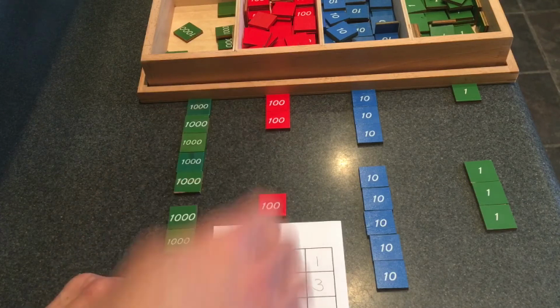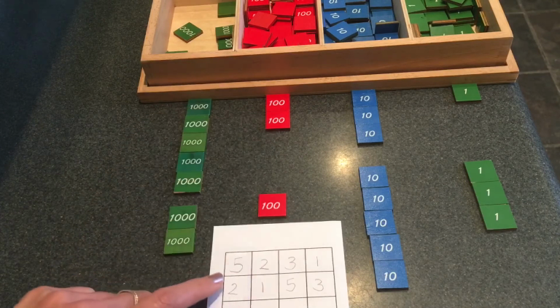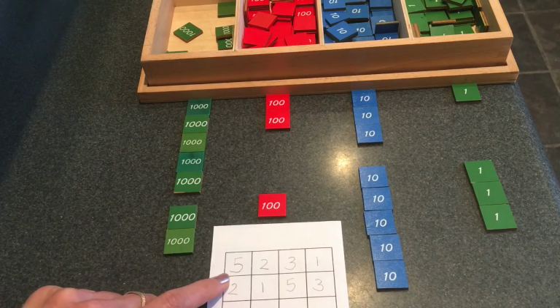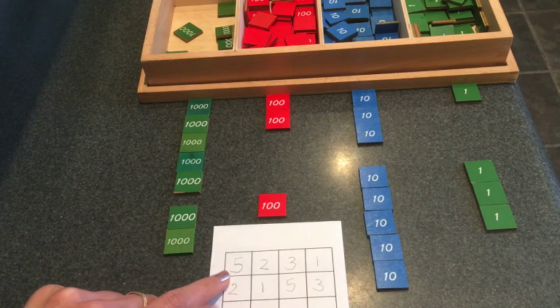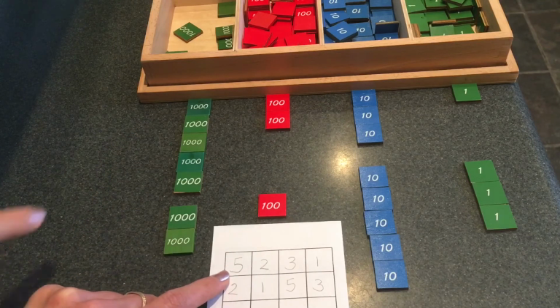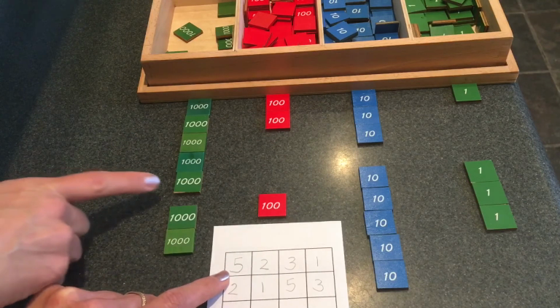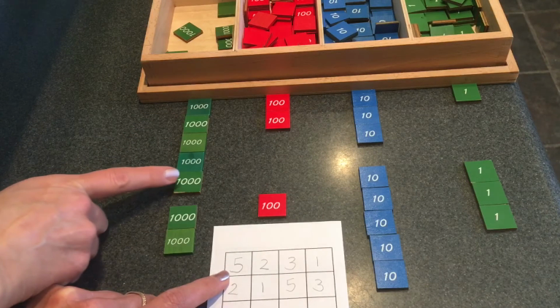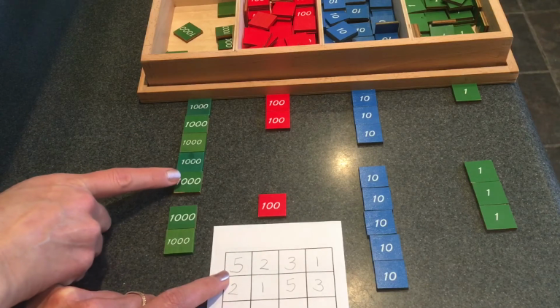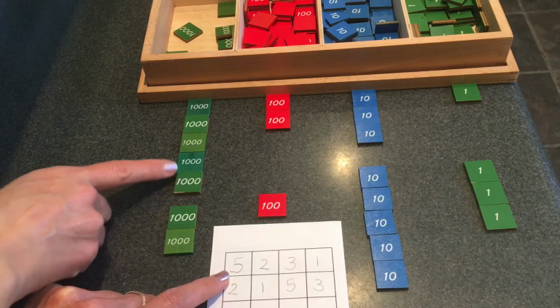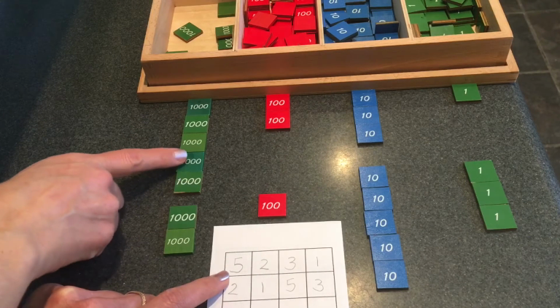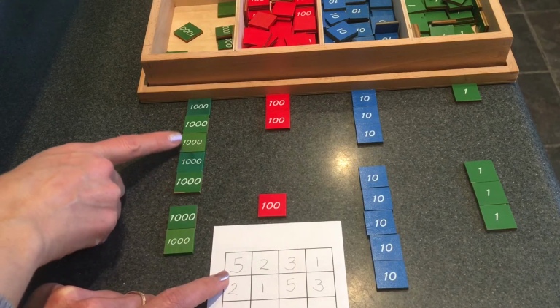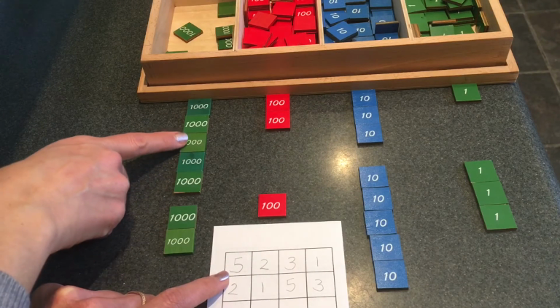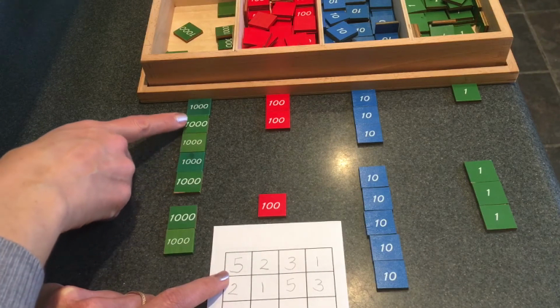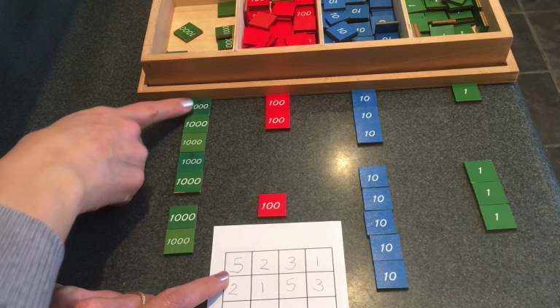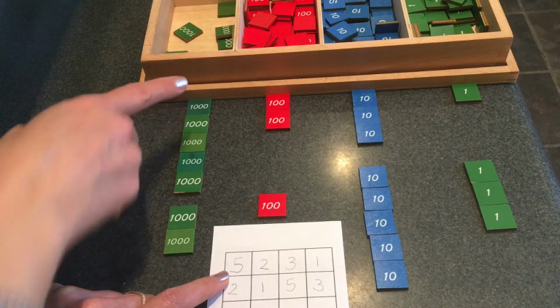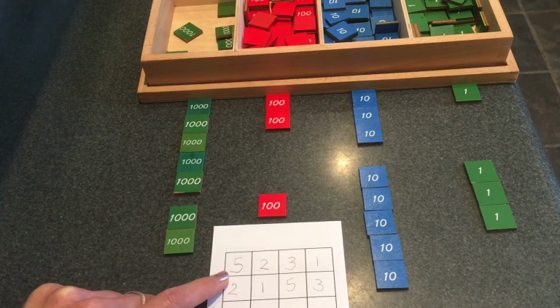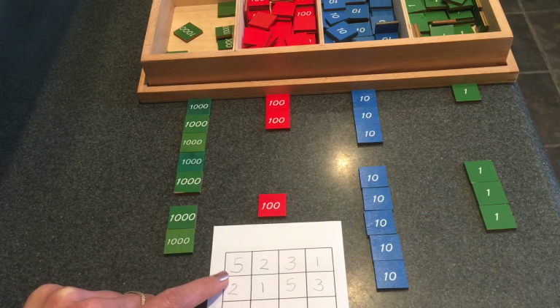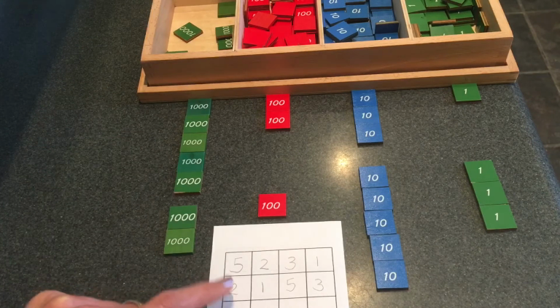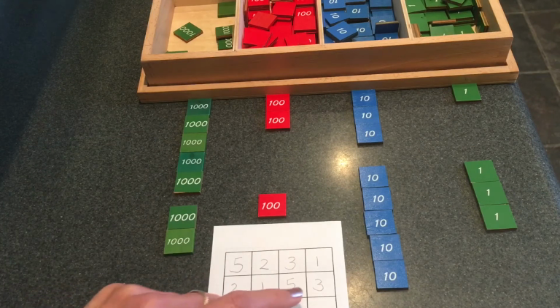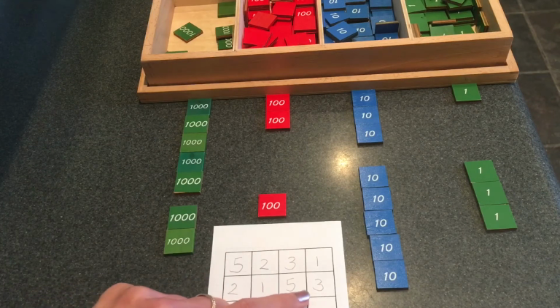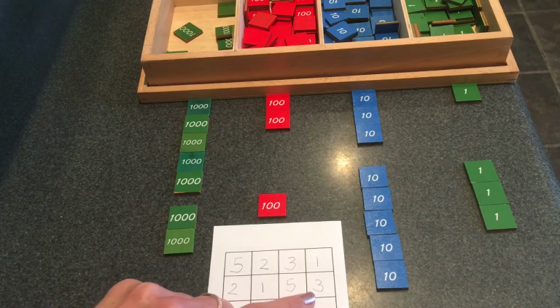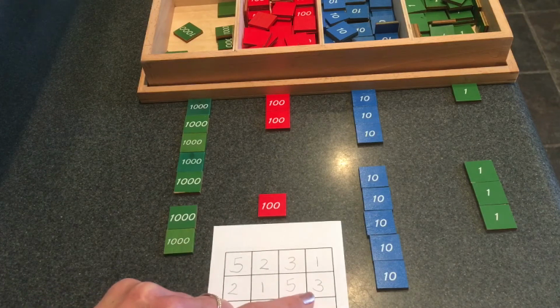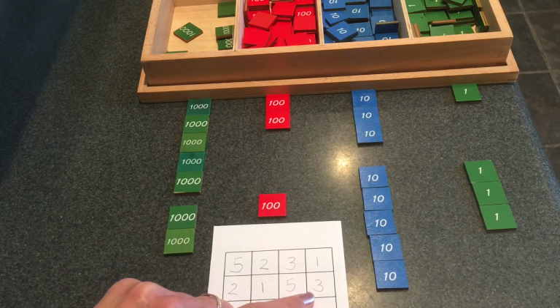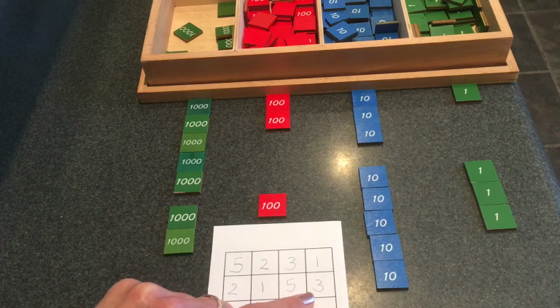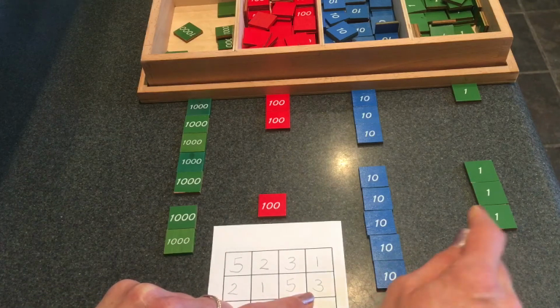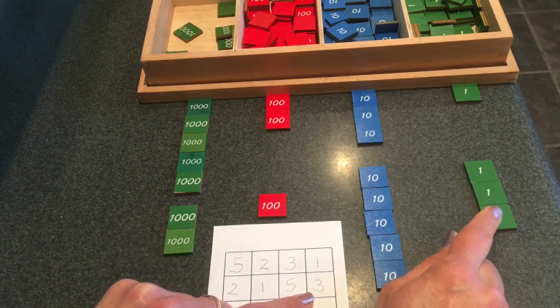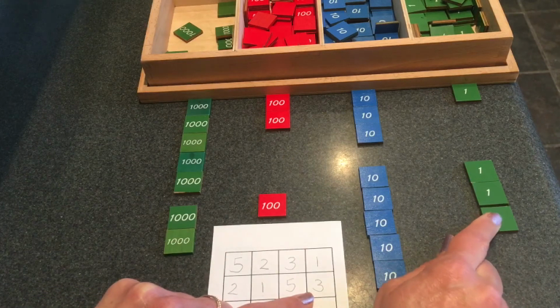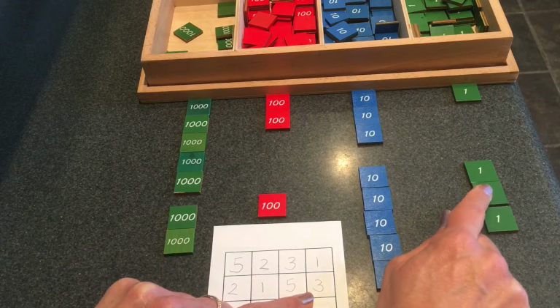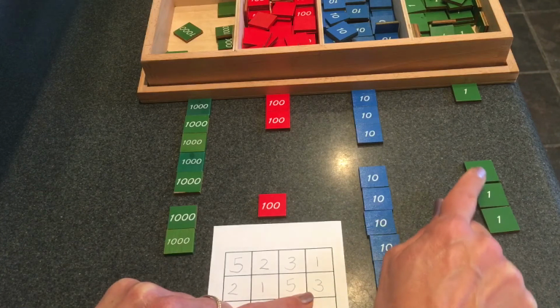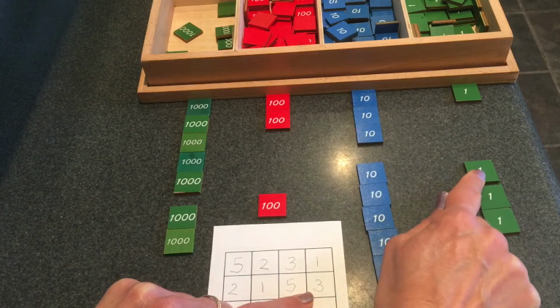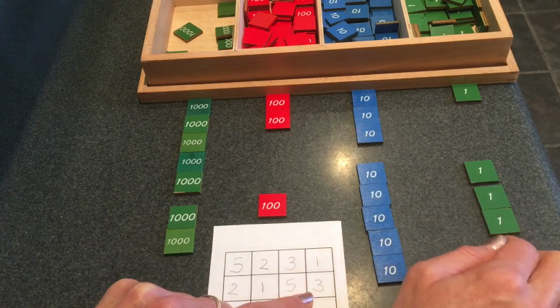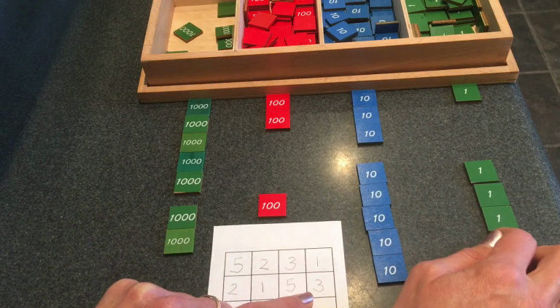I needed five thousands in the first number — one, two, three, four, five. Great. Now I'm going to verify my second number. One, two, three. Yep.